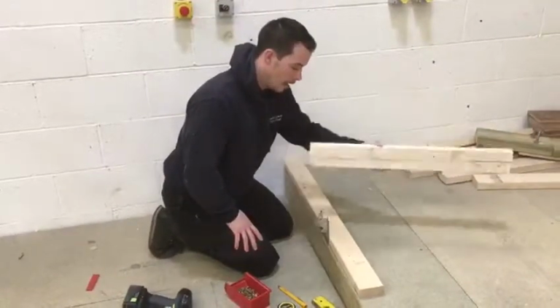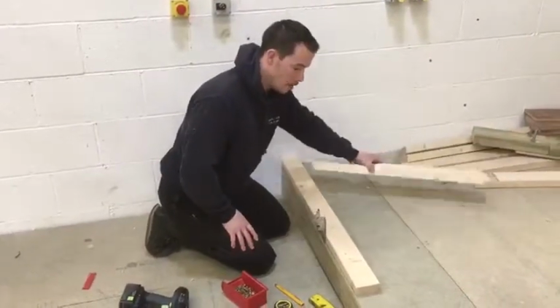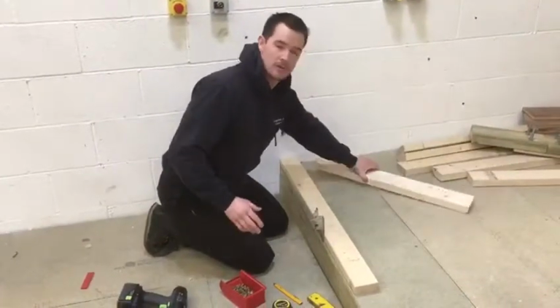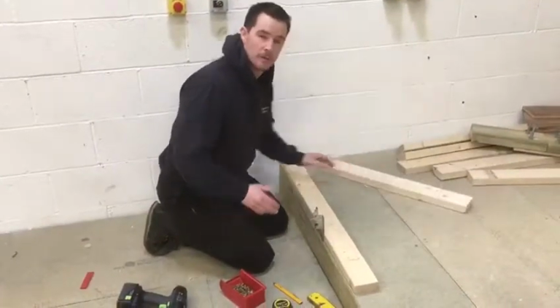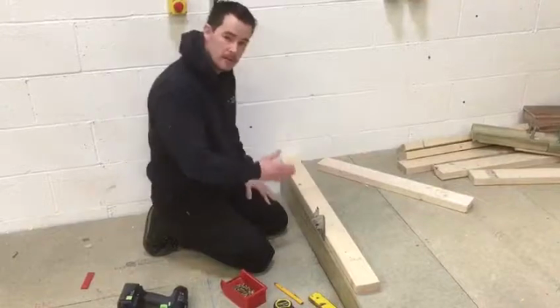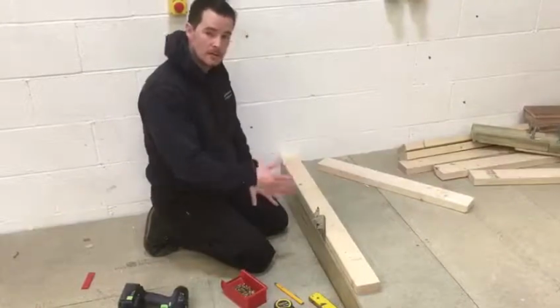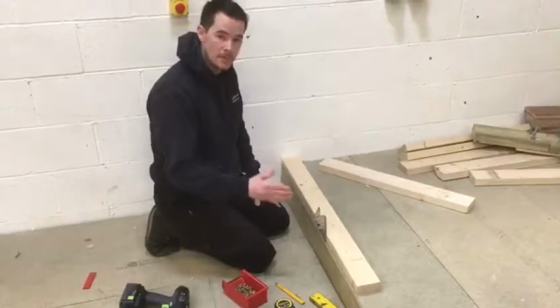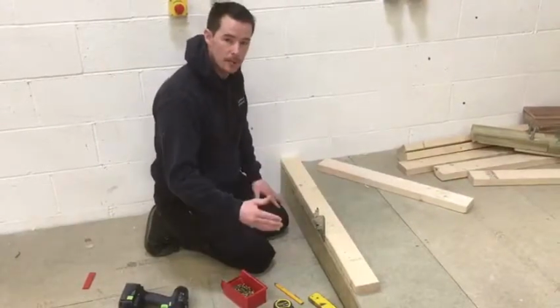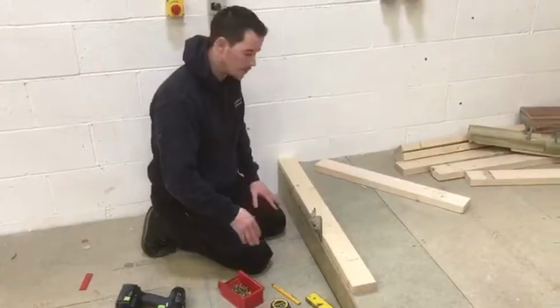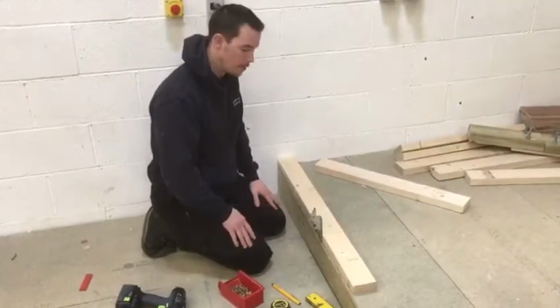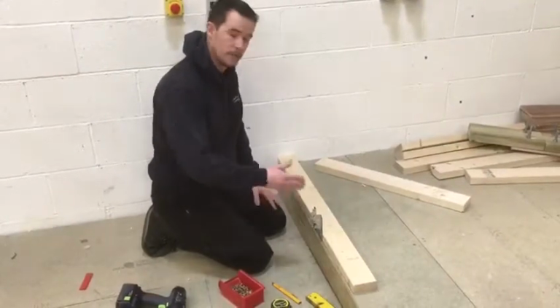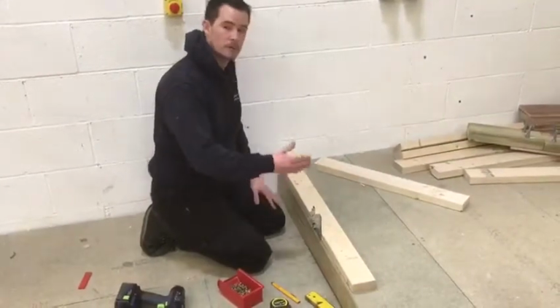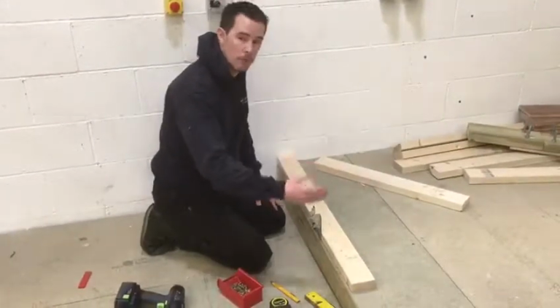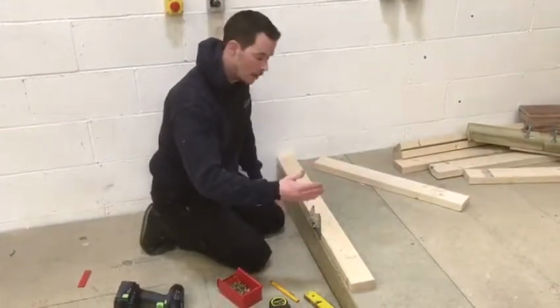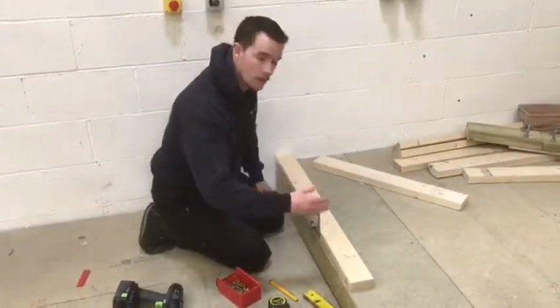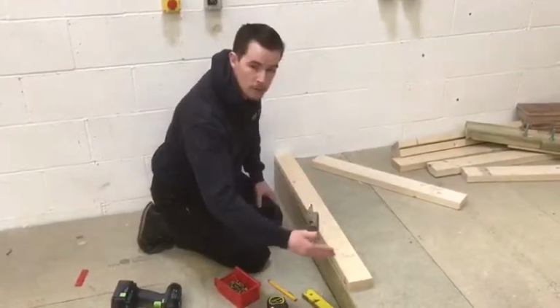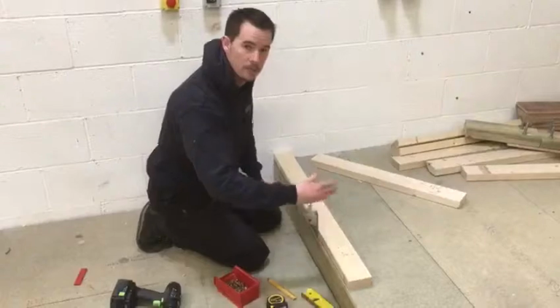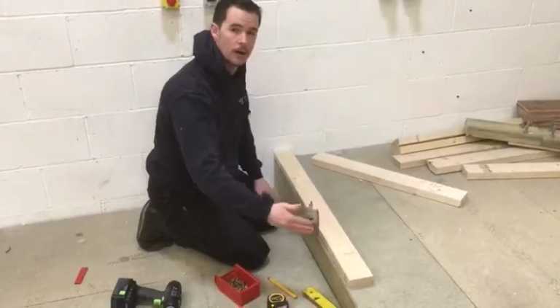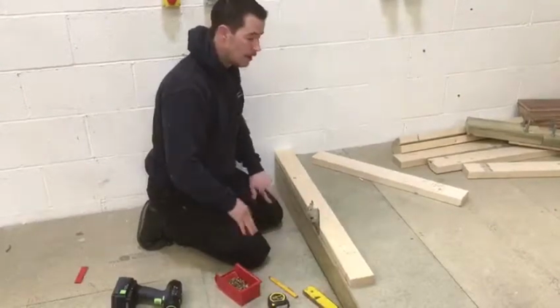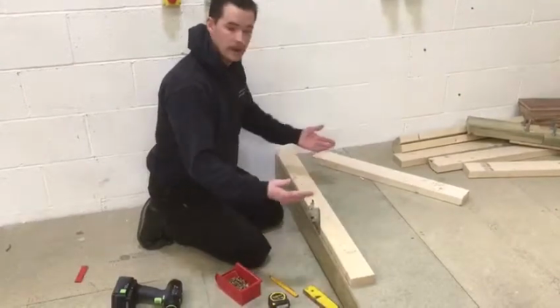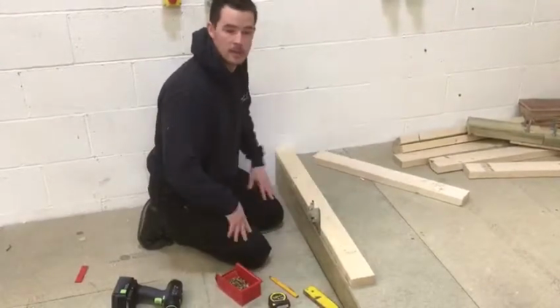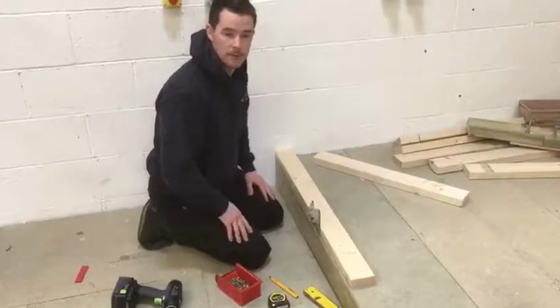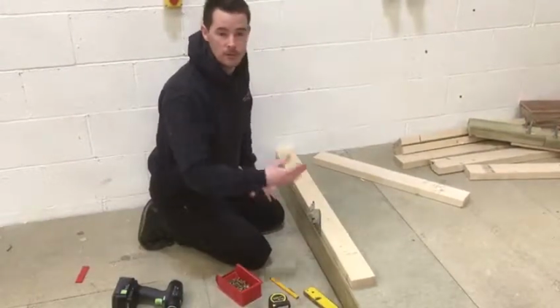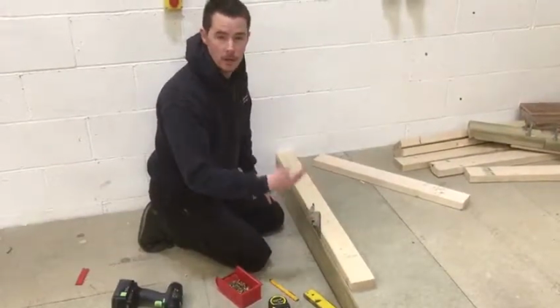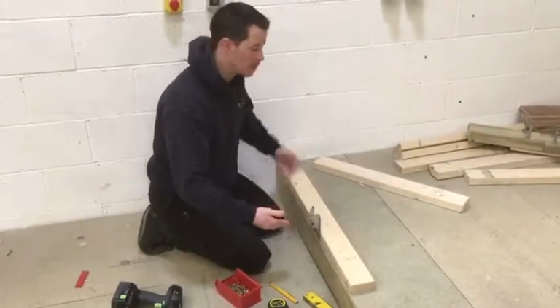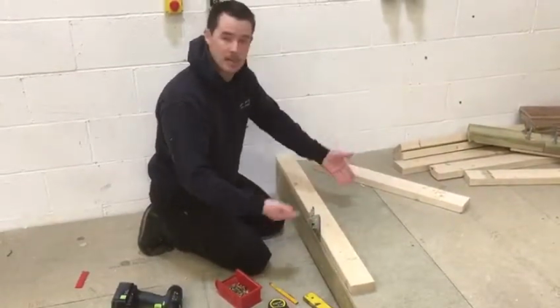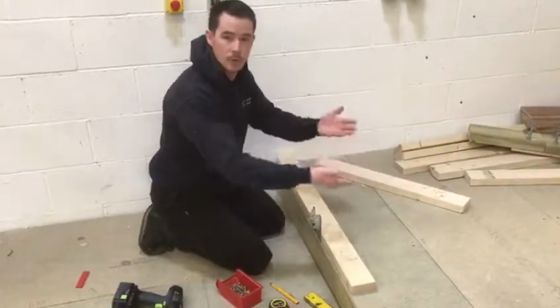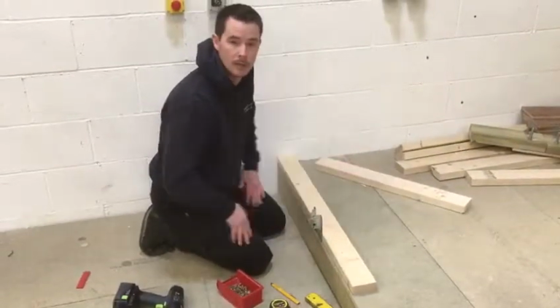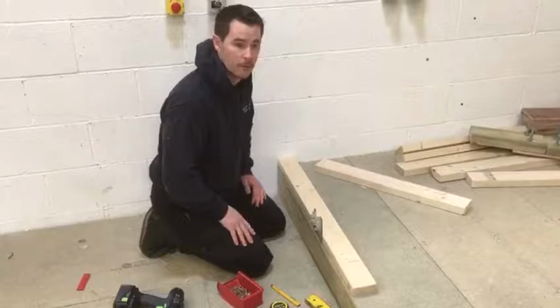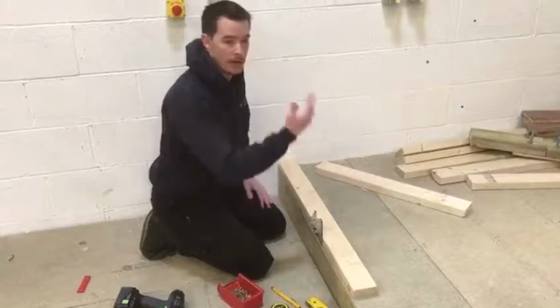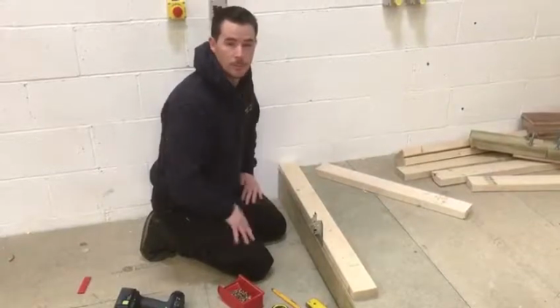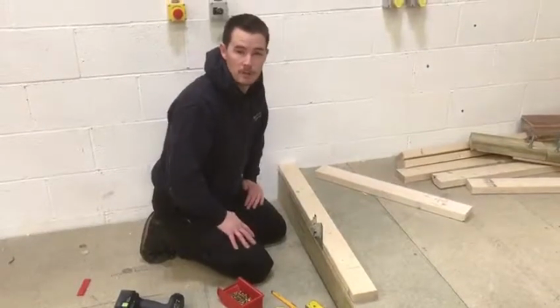You can't stress enough that you get your centres absolutely bang on from the start. If you get a truss wrong and go the wrong side of the line, that could be the difference — the truss may need to come out because the plasterboard won't meet underneath.